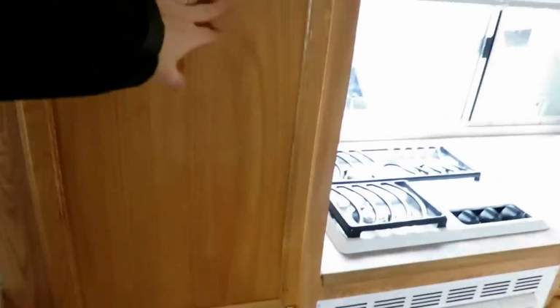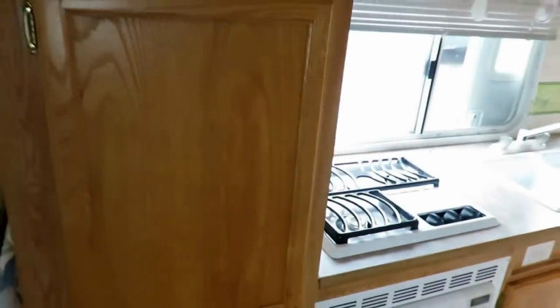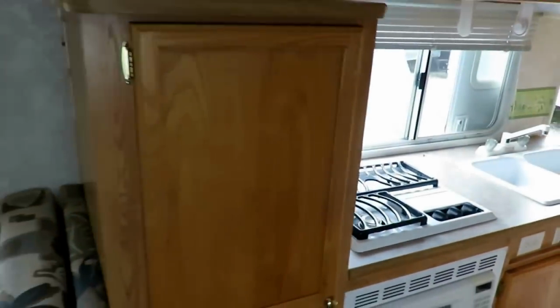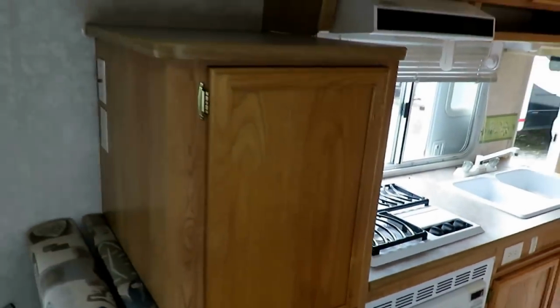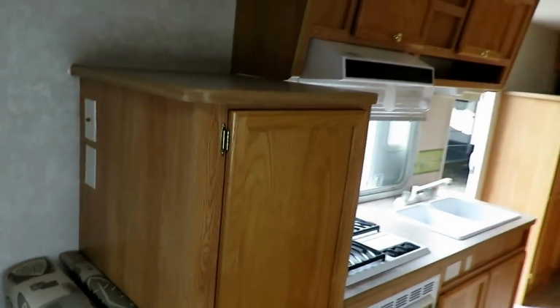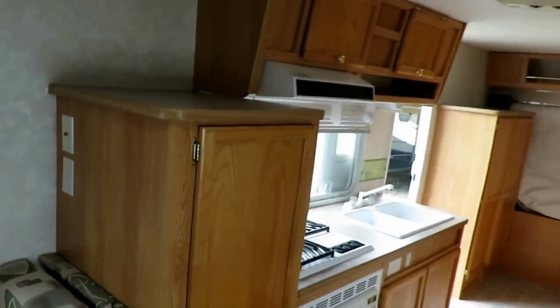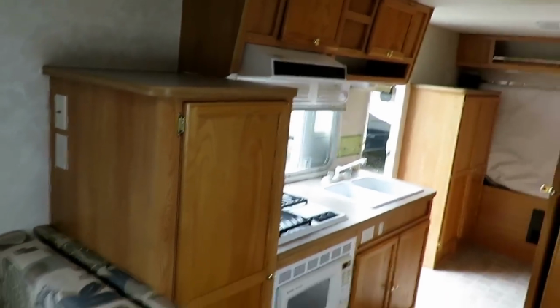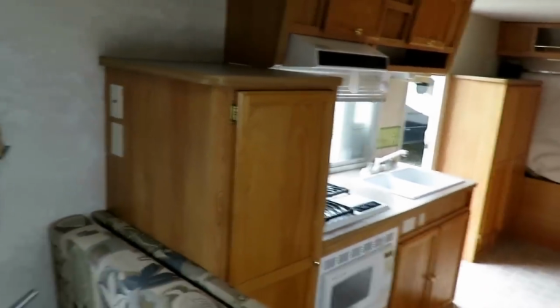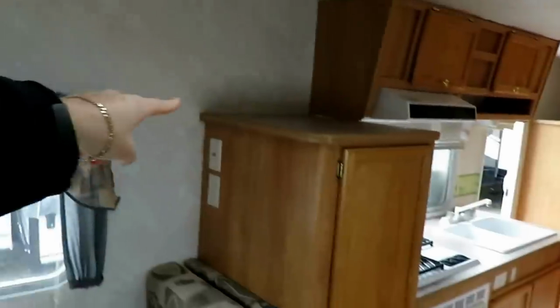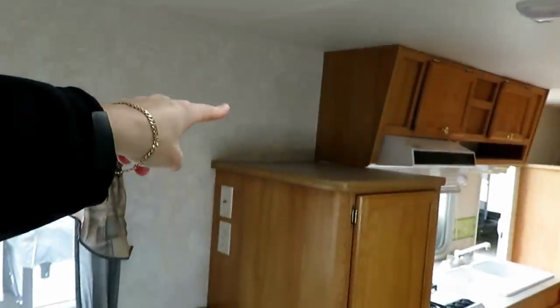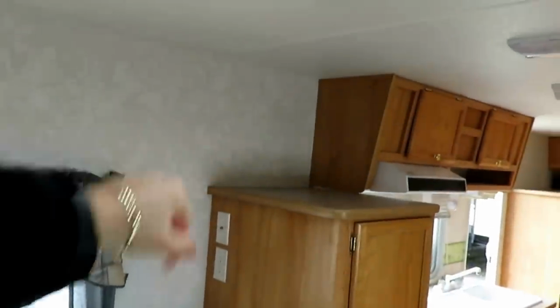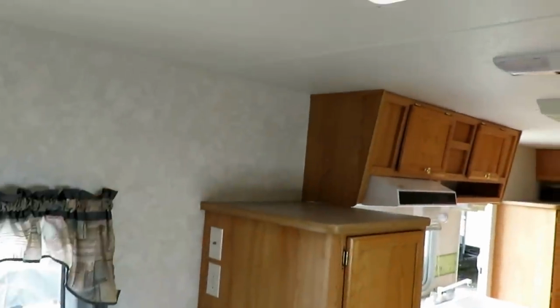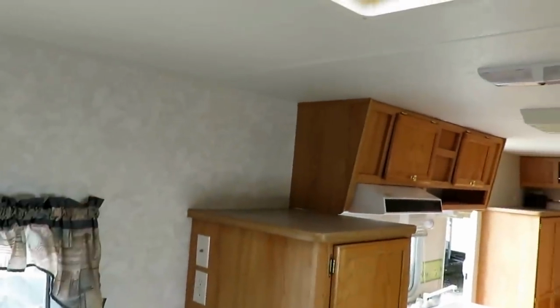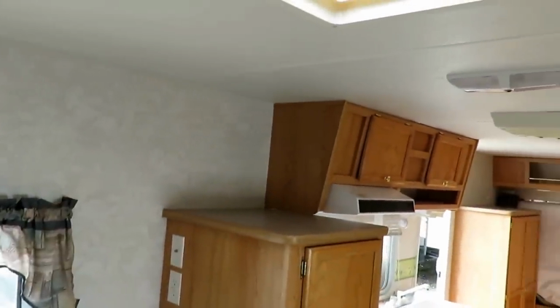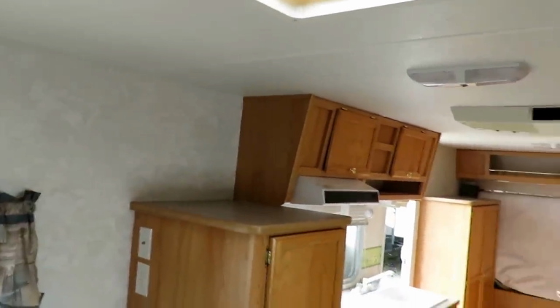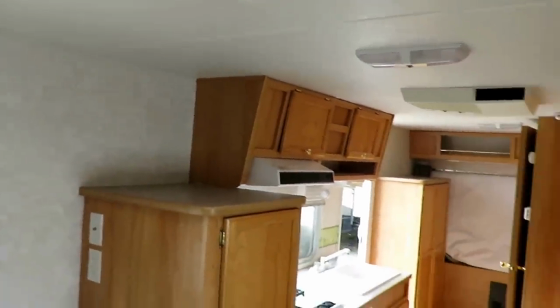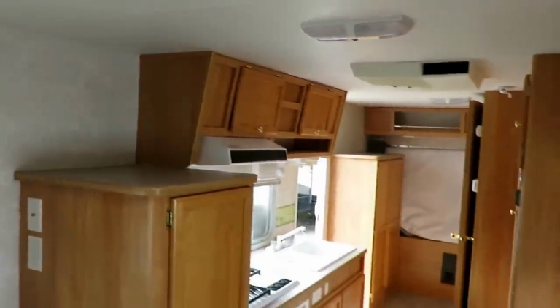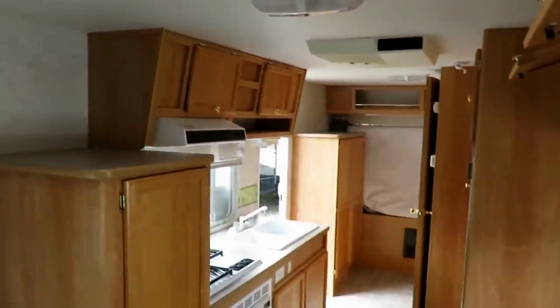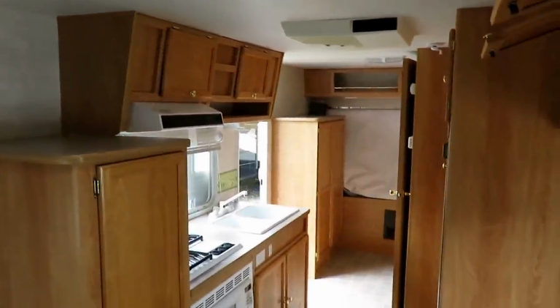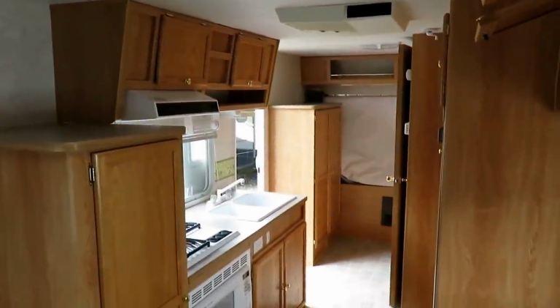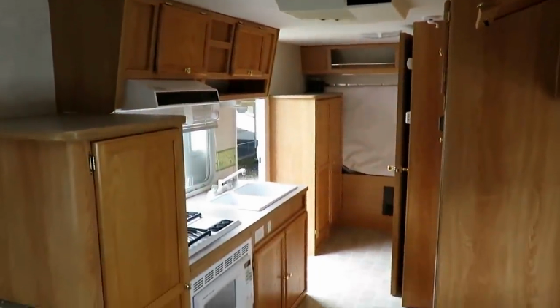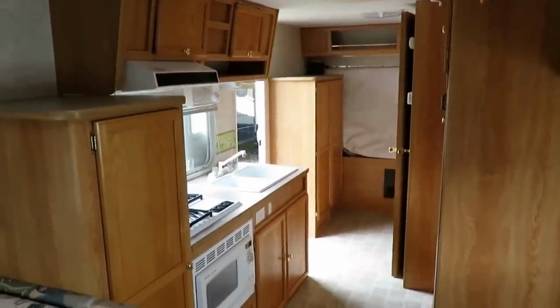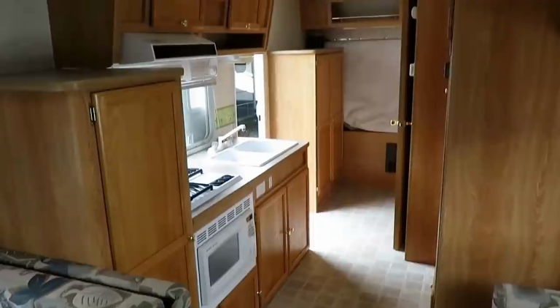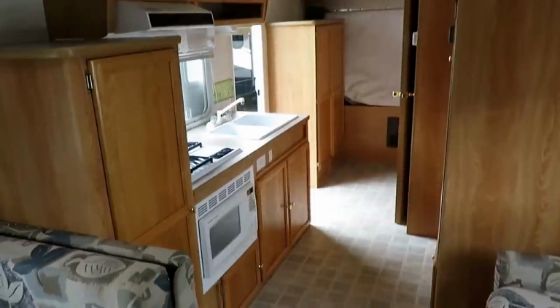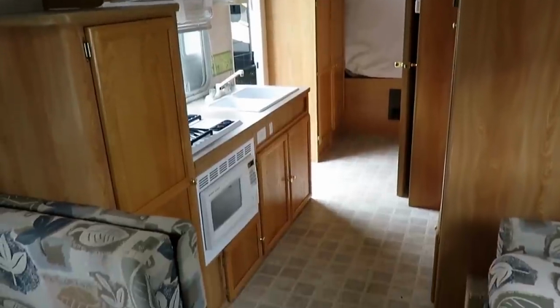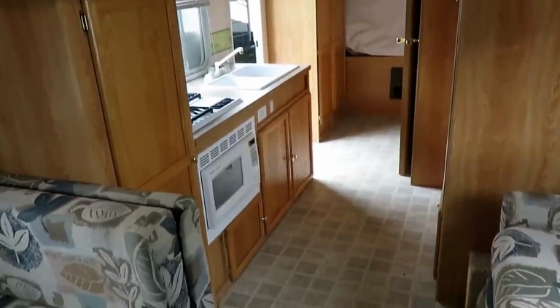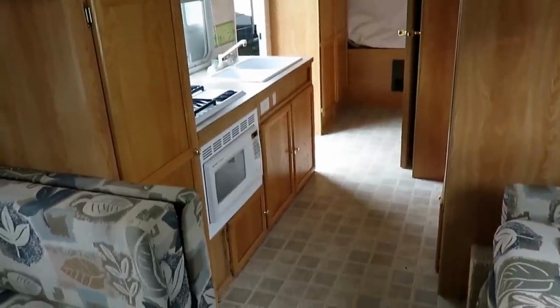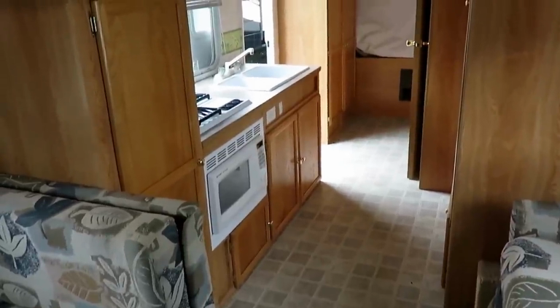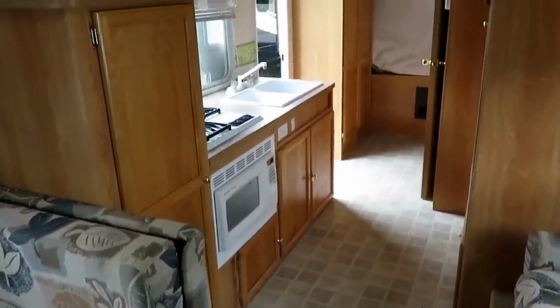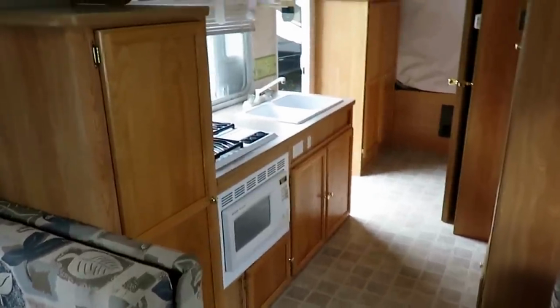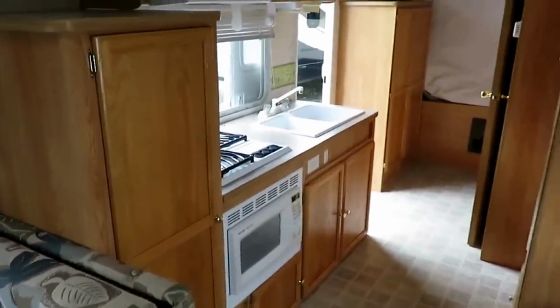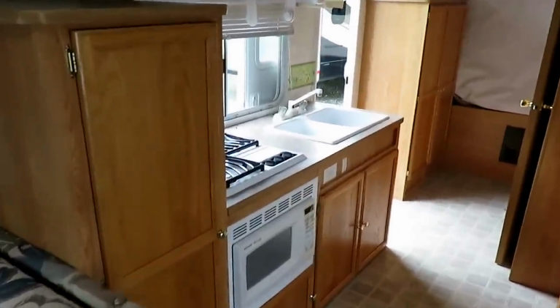Lots of storage in this thing — I am very impressed by that. You can mount a TV up here if you're so inclined. As far as I can tell, despite this being an '03, I don't think this was ever used much, though it does look to be pretty fairly well maintained.